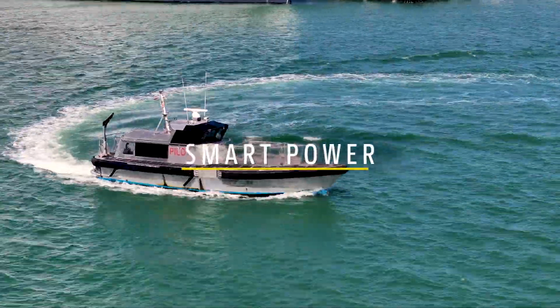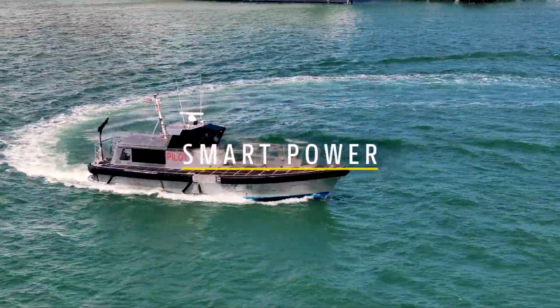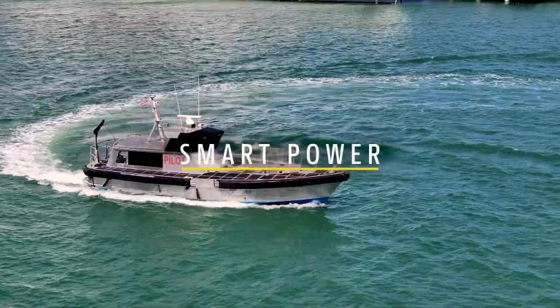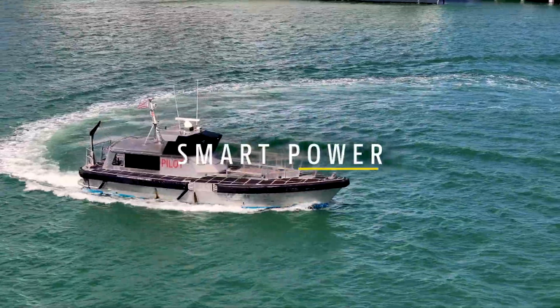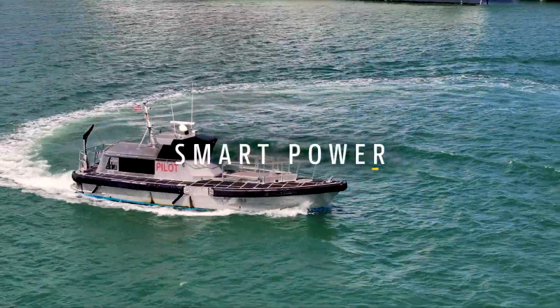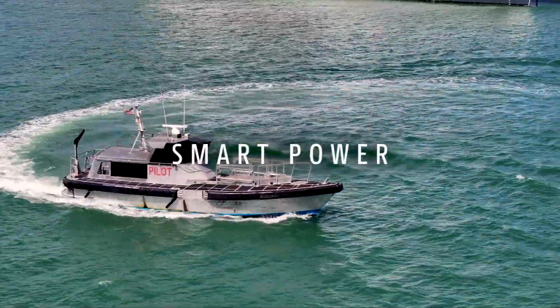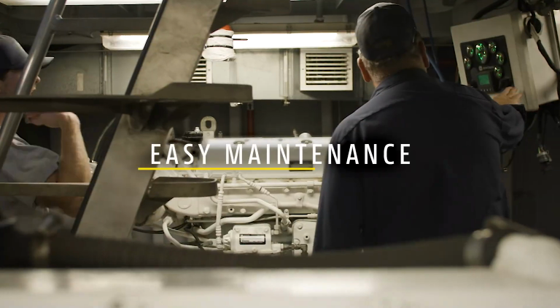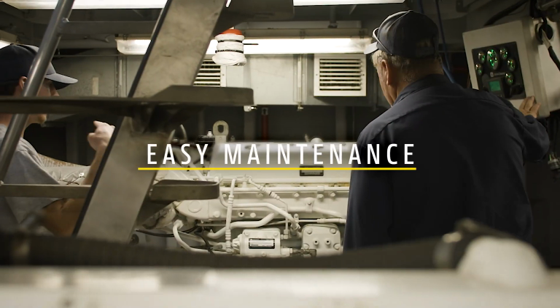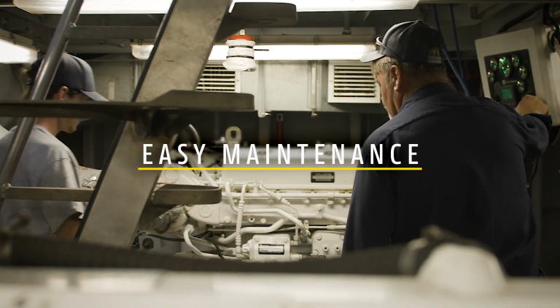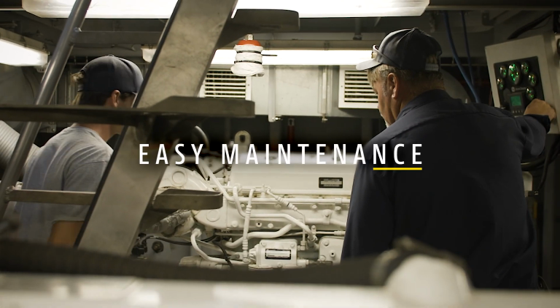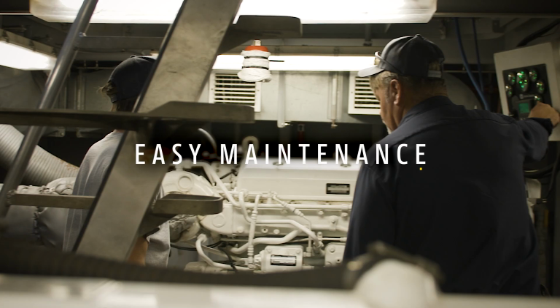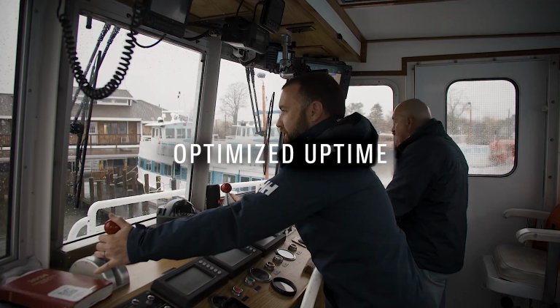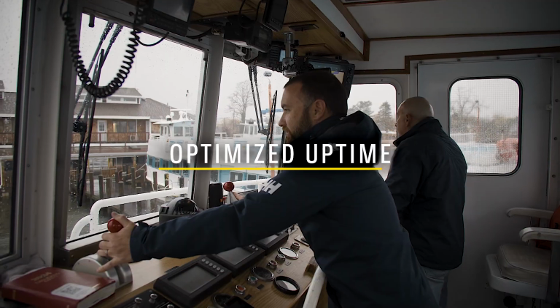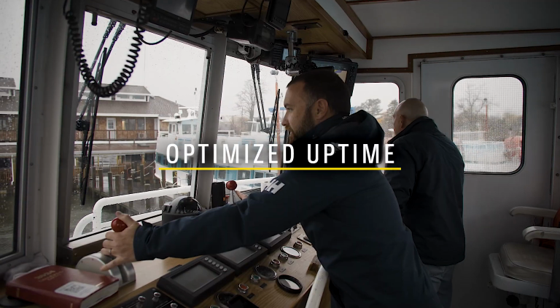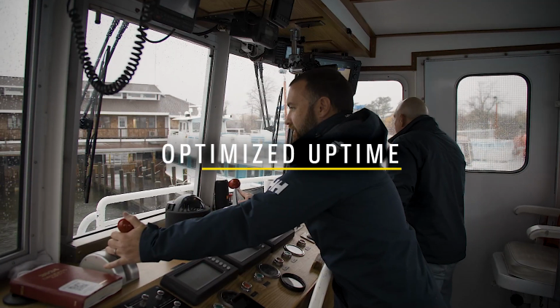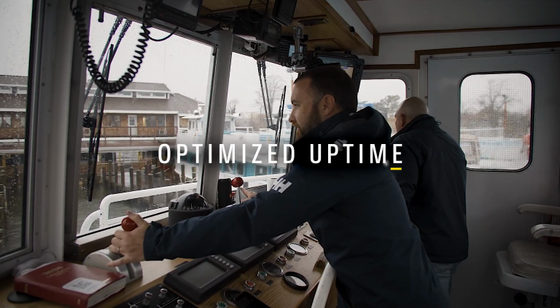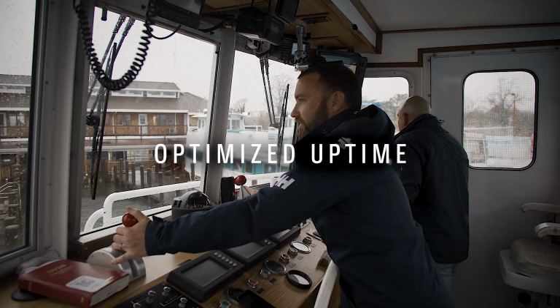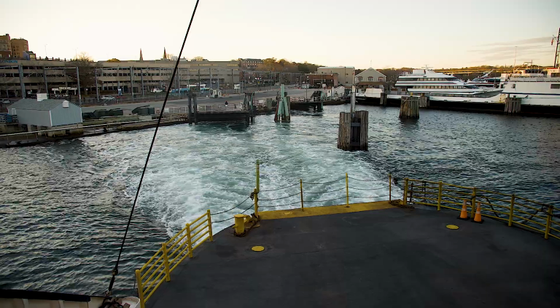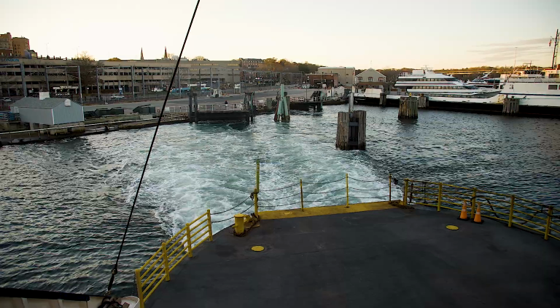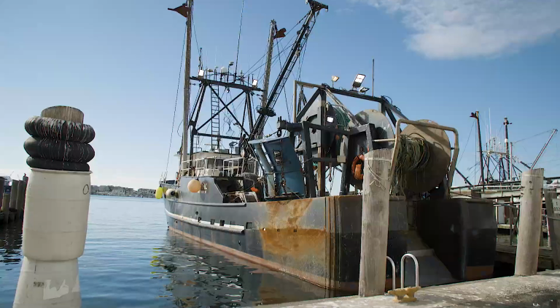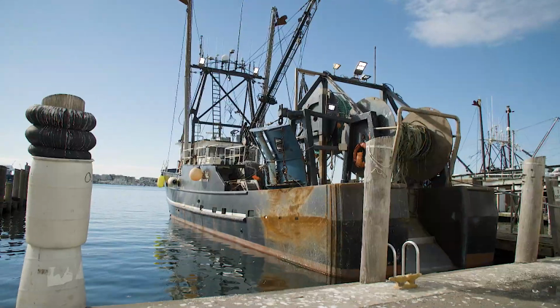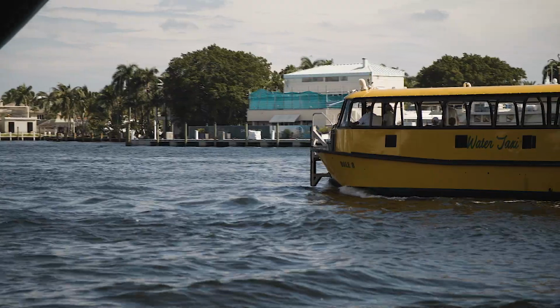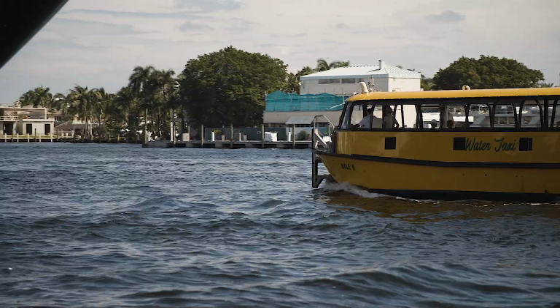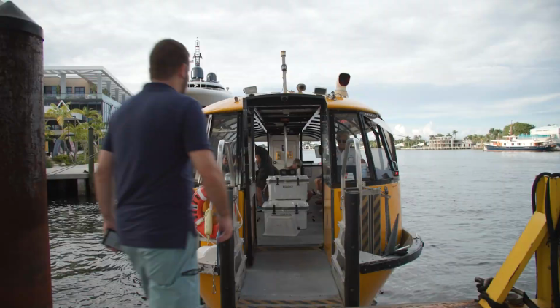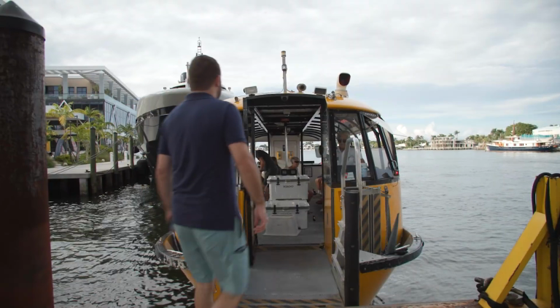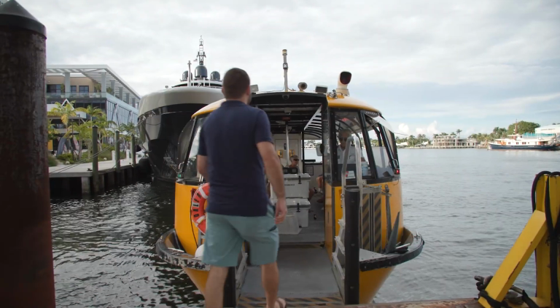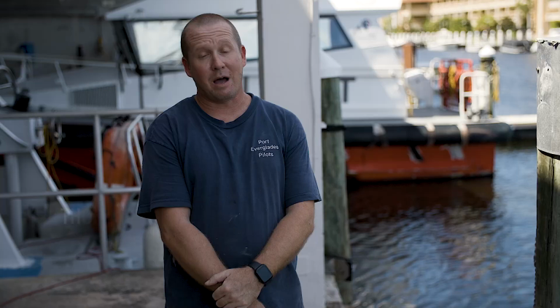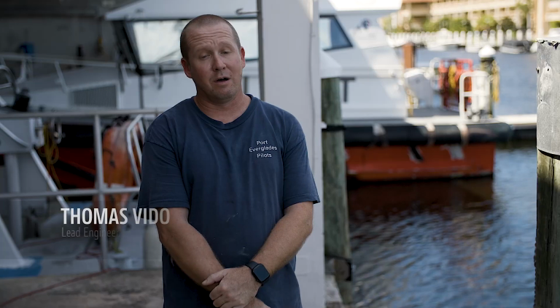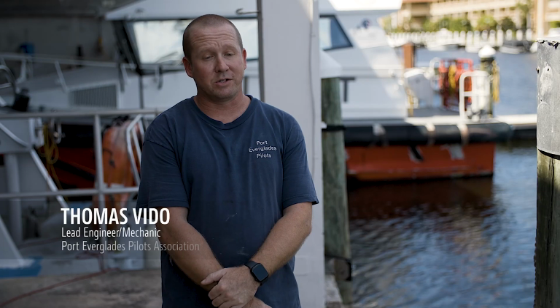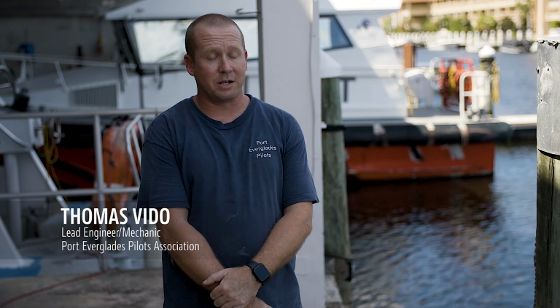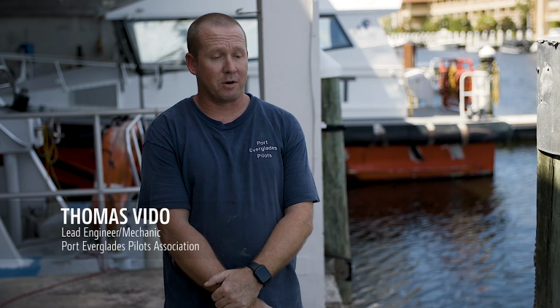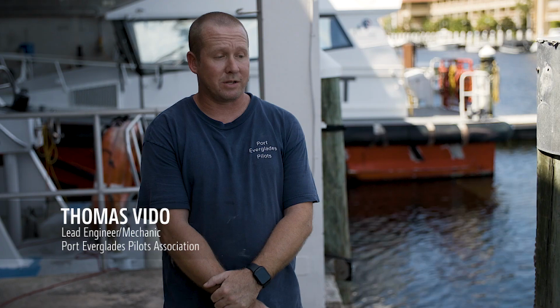An era that brings smart power, easy maintenance, and optimized uptime for you and your operation.